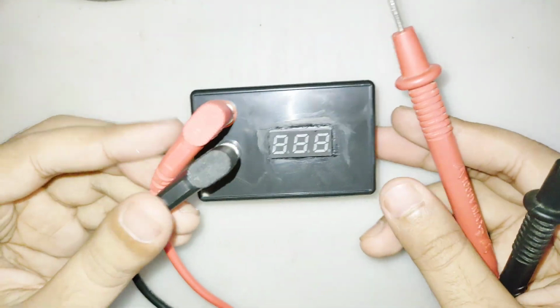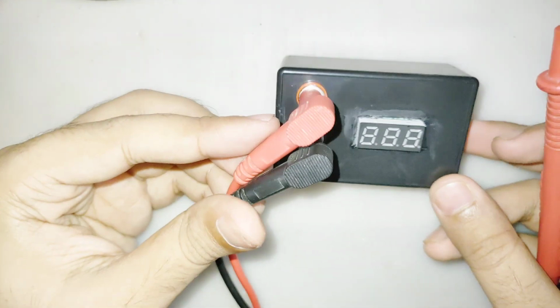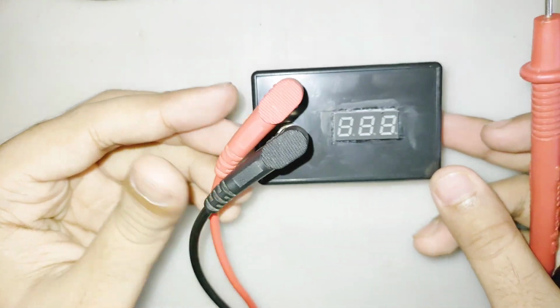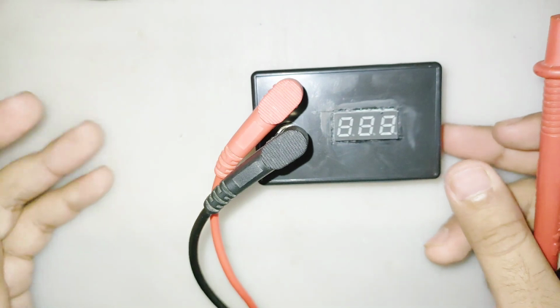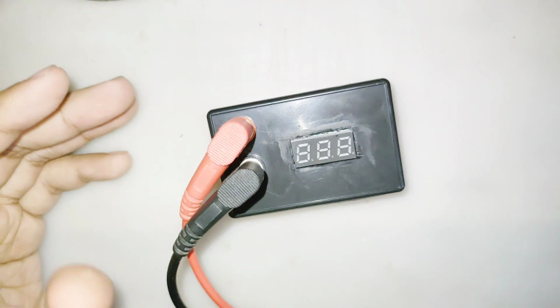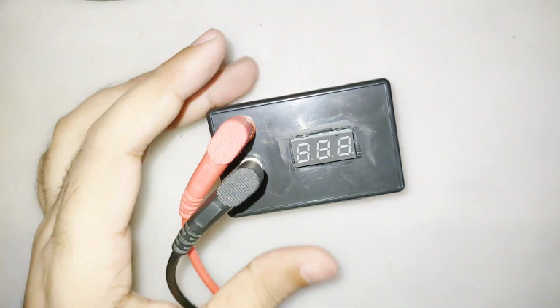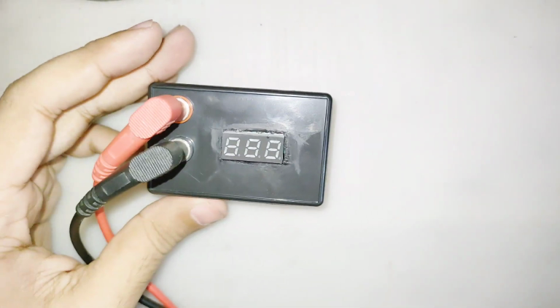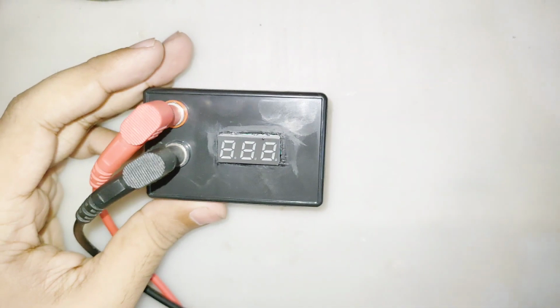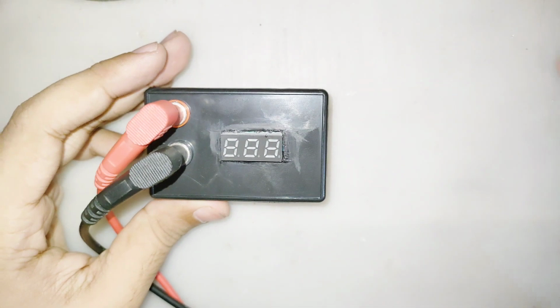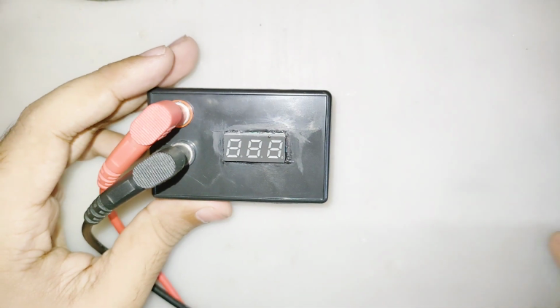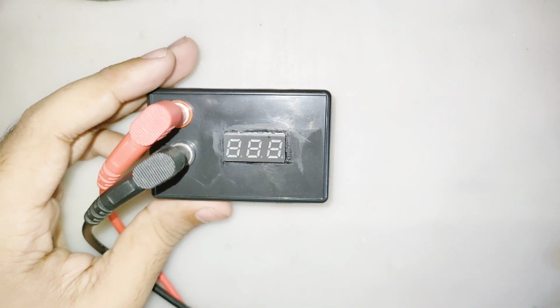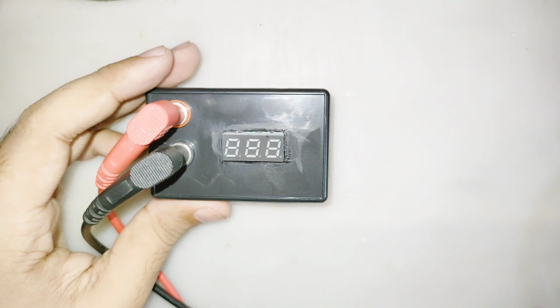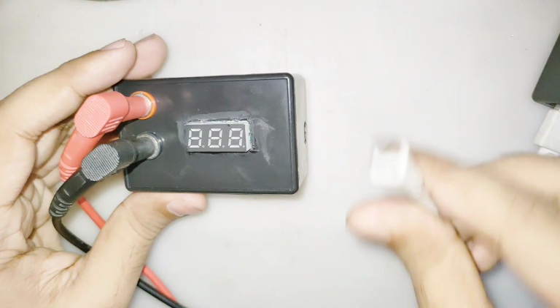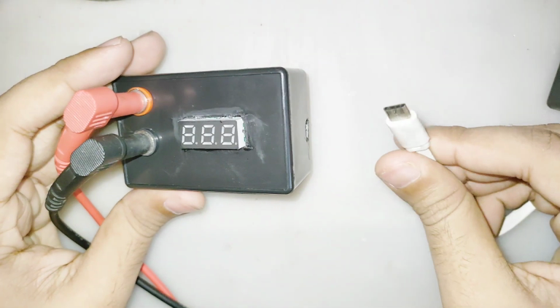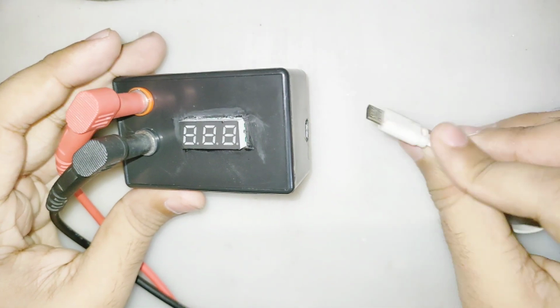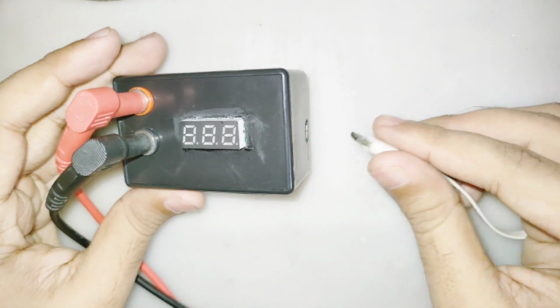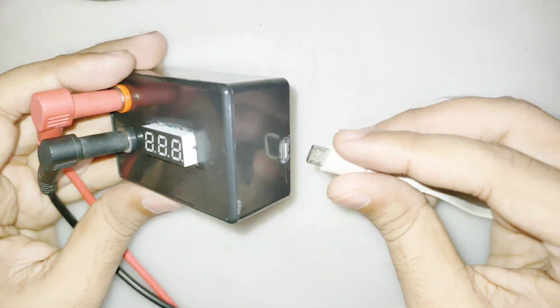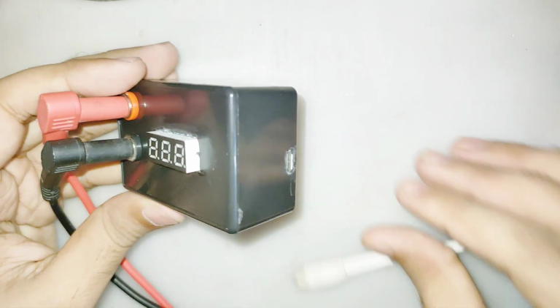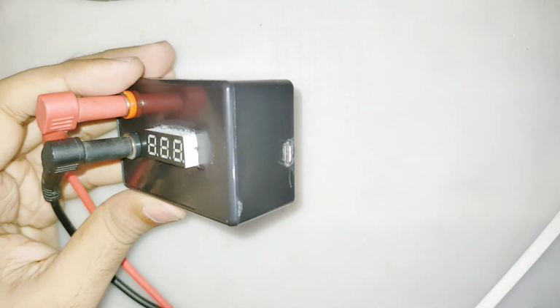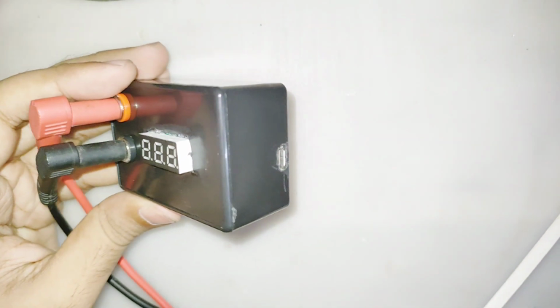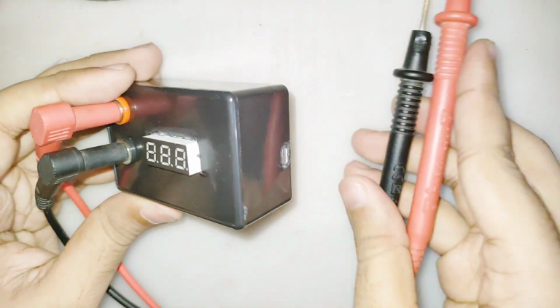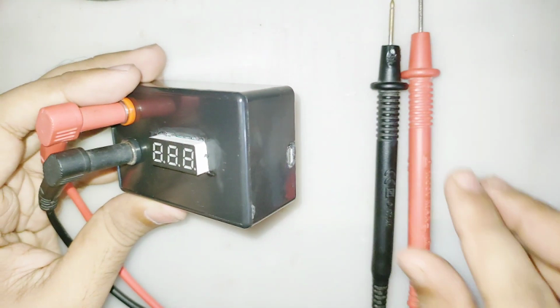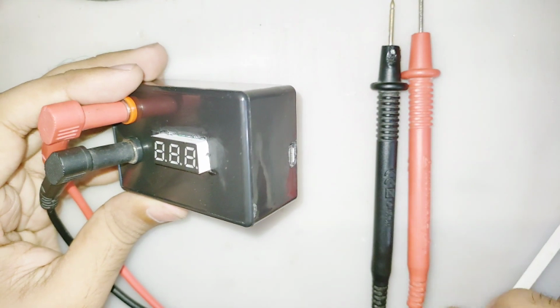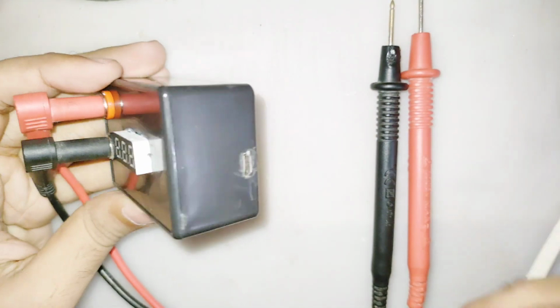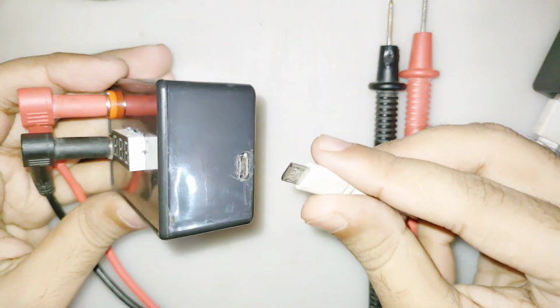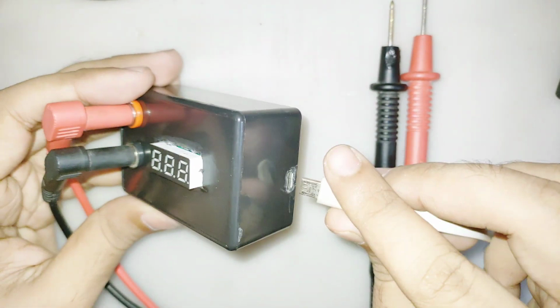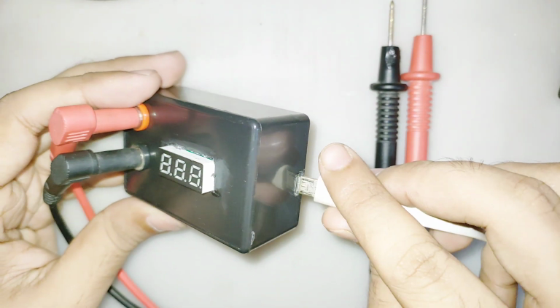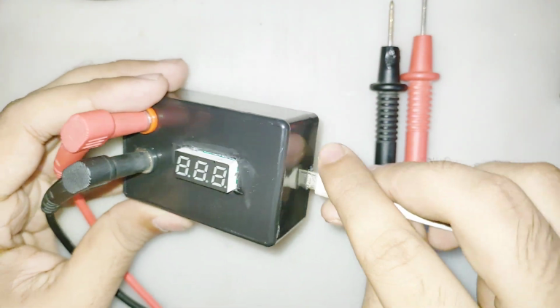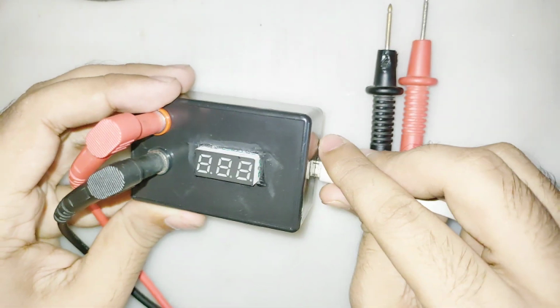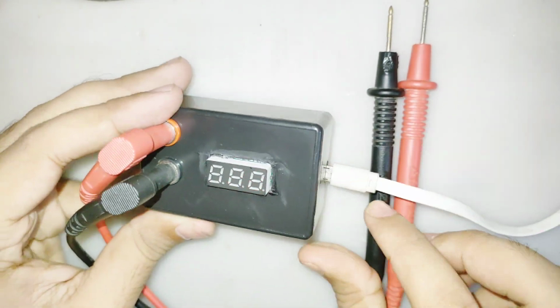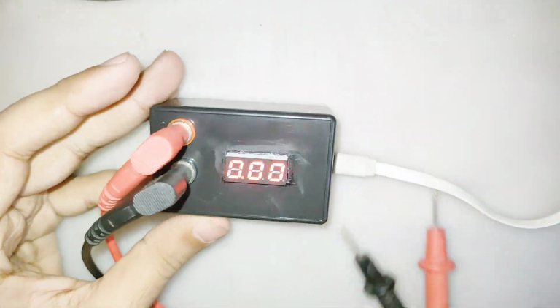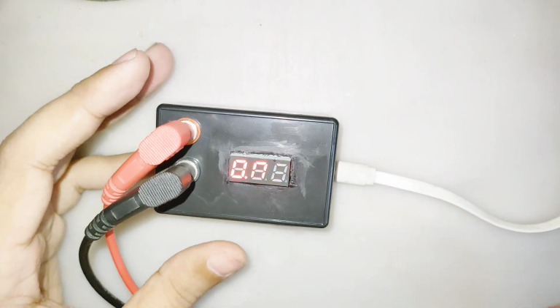I recommend using 12 volts DC. If you use 12 volts DC then the output will be 200 volts DC, so you can test higher voltage LED lights up to 100 volts and a maximum of 200 volts.